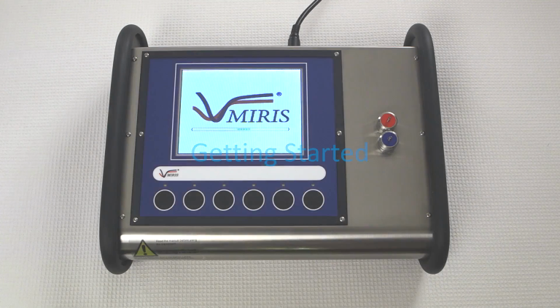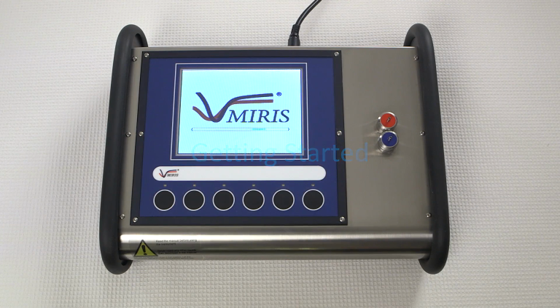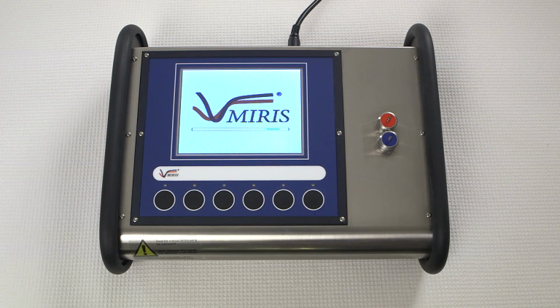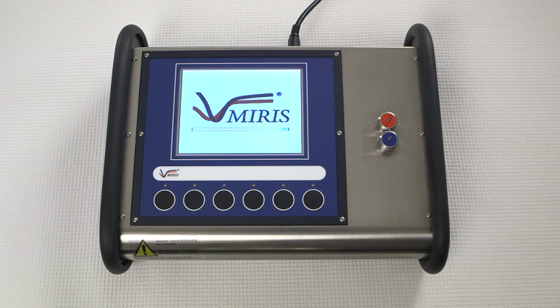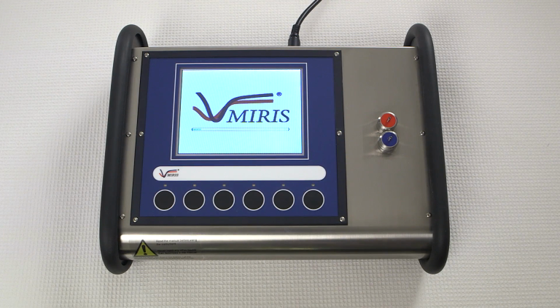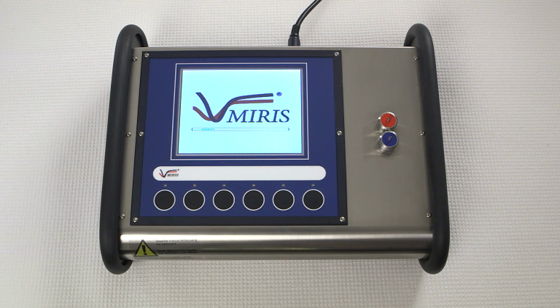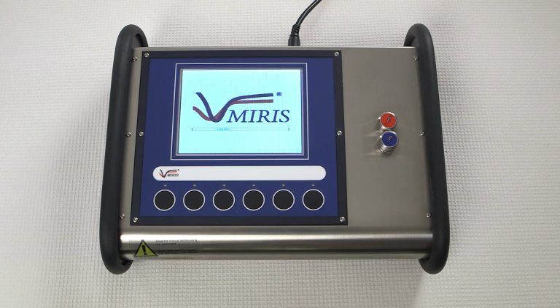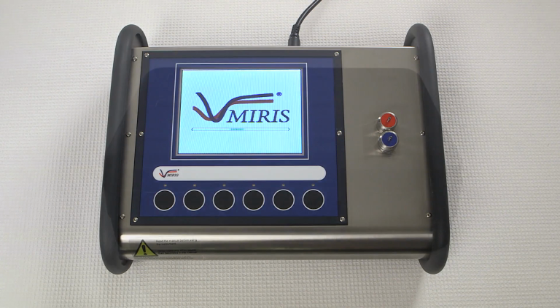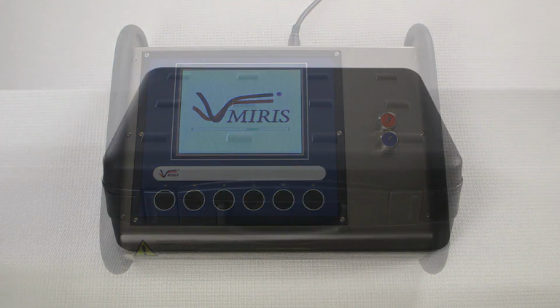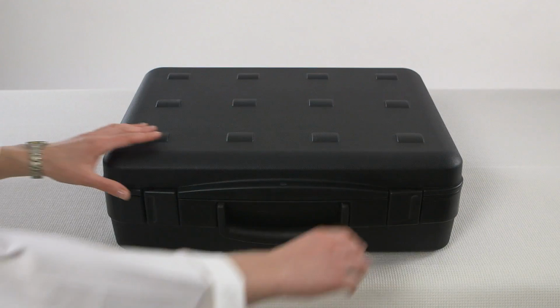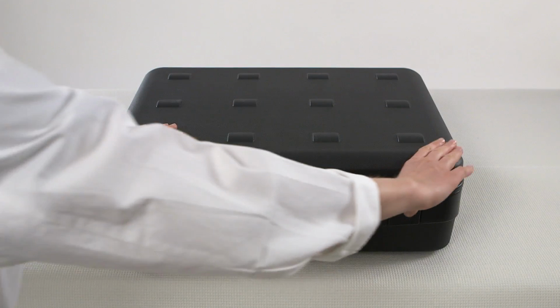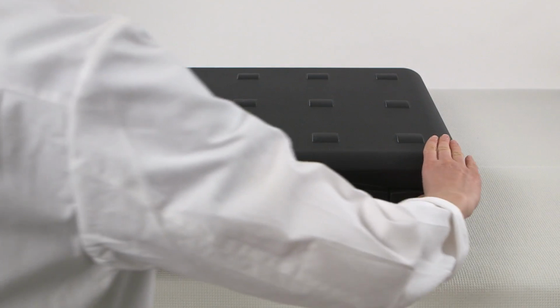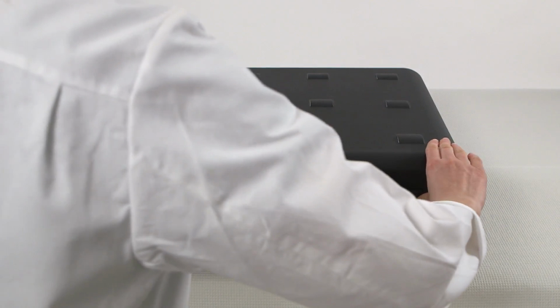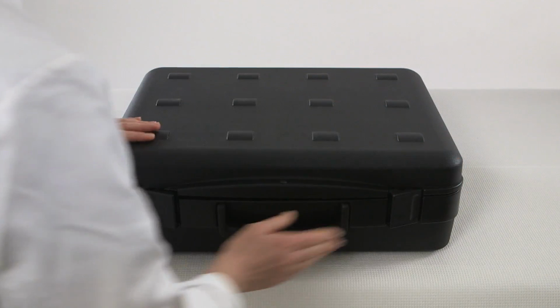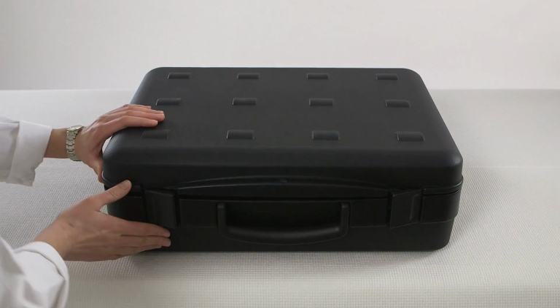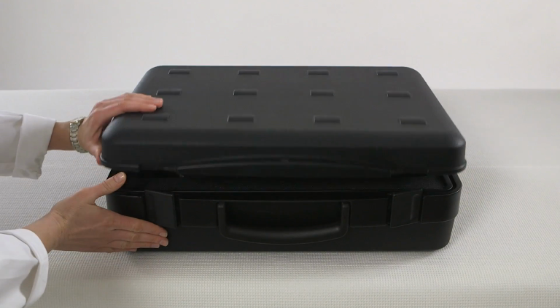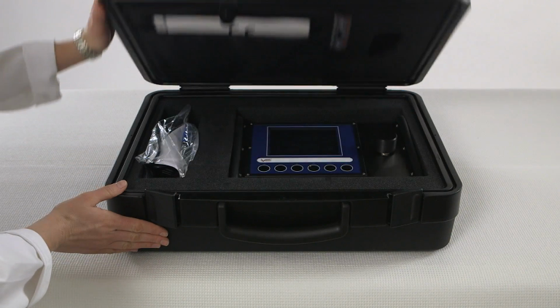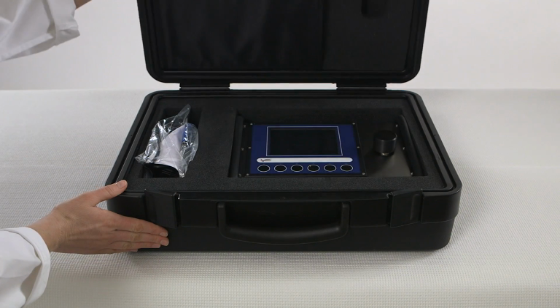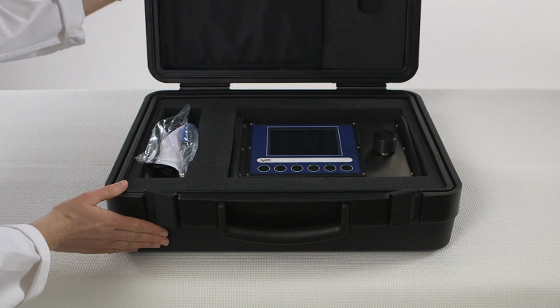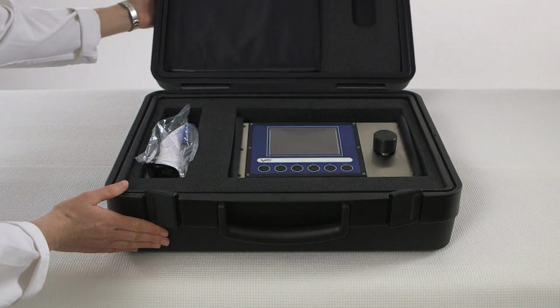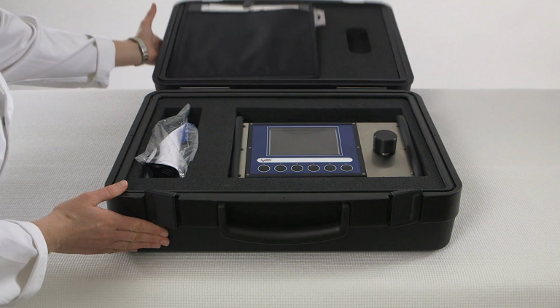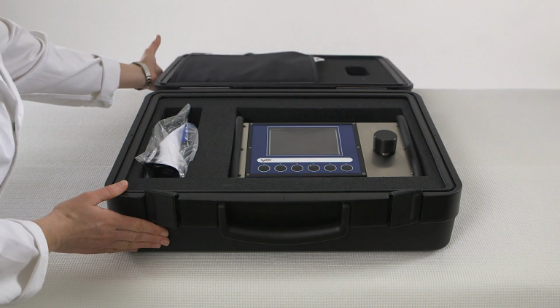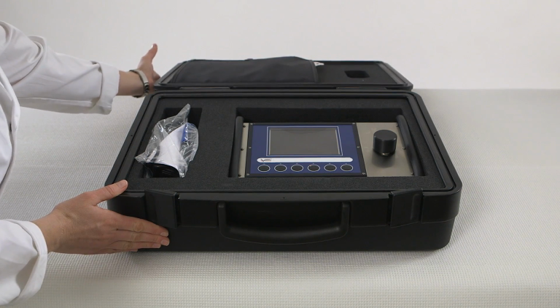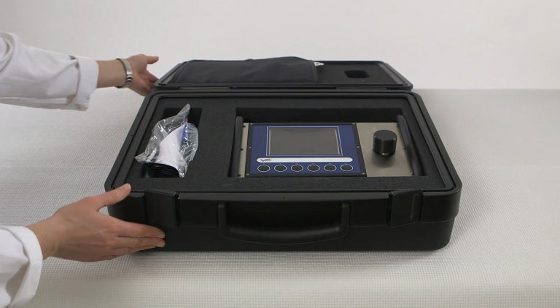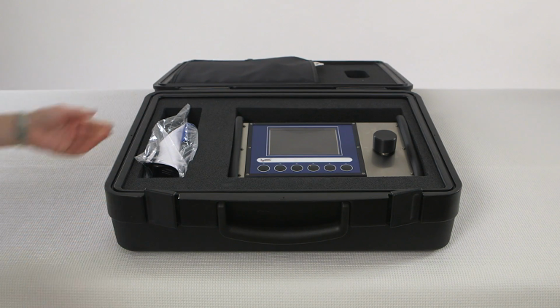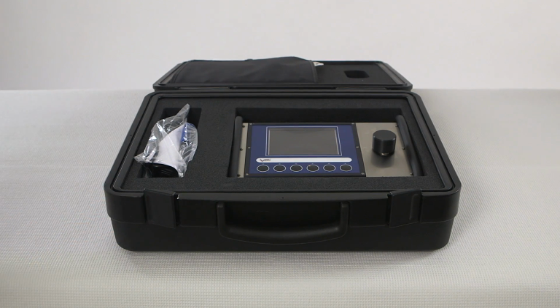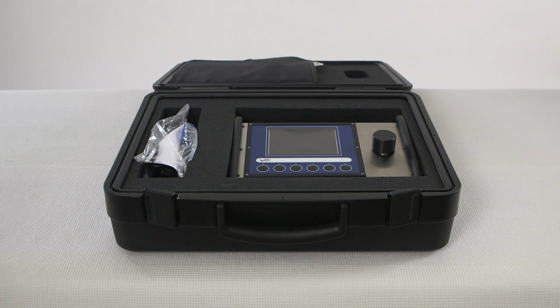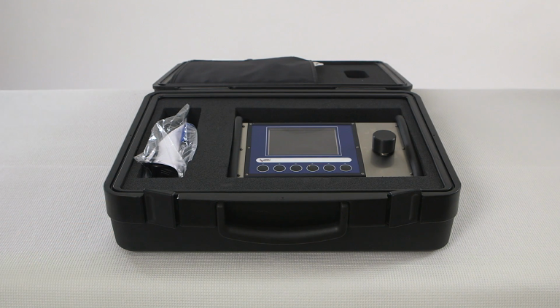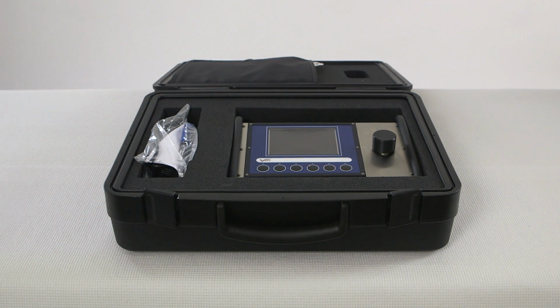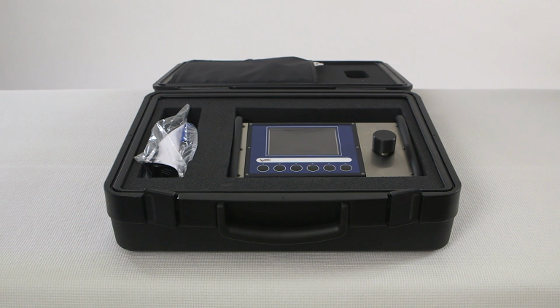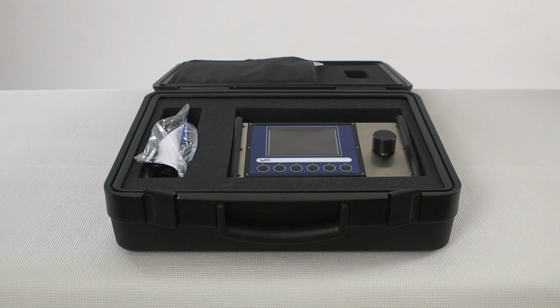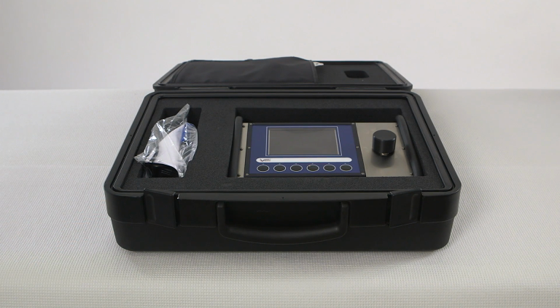This is the Mirrors Human Milk Analyzer. It is simple to install and within a short time you will be up and running analyses of milk for fat, protein, carbohydrates, total solids and energy.